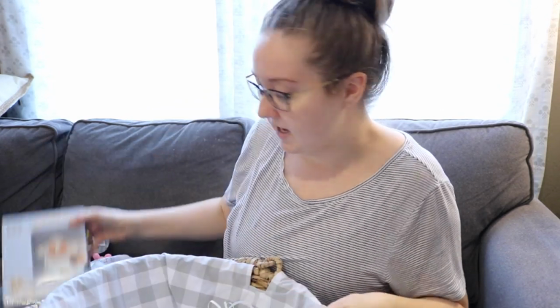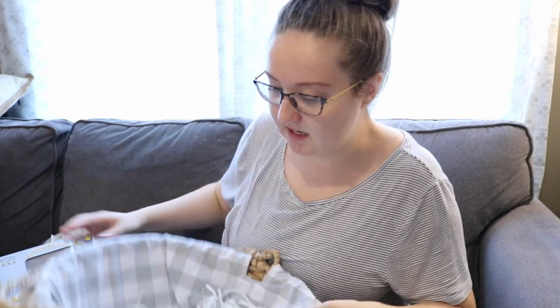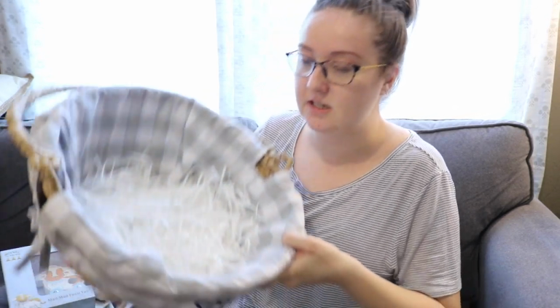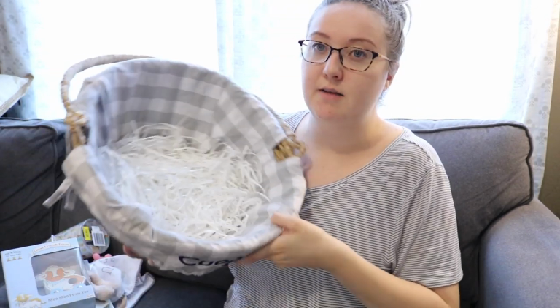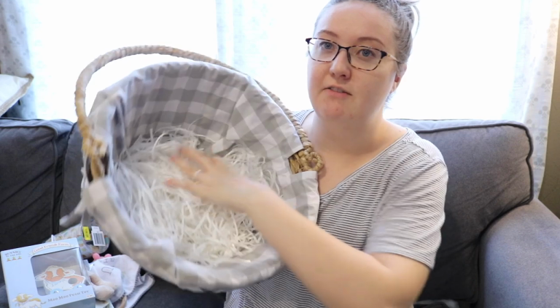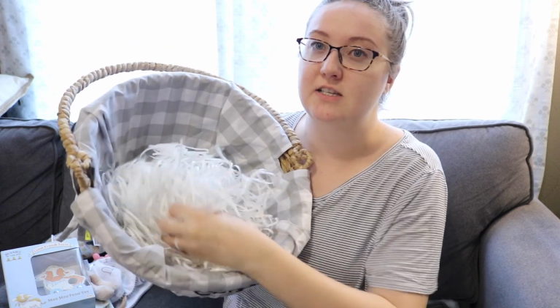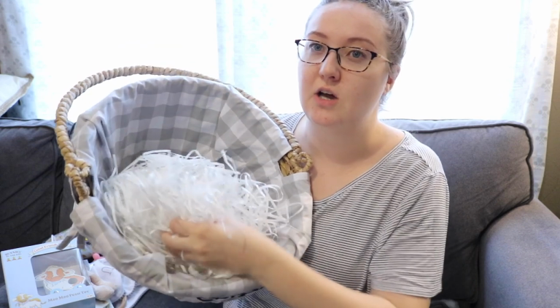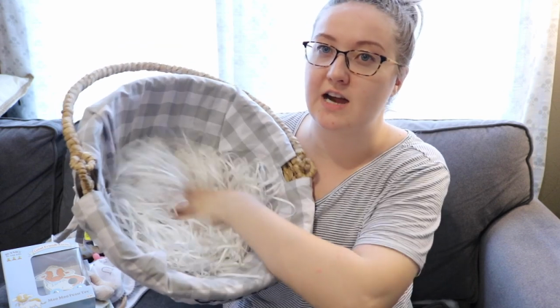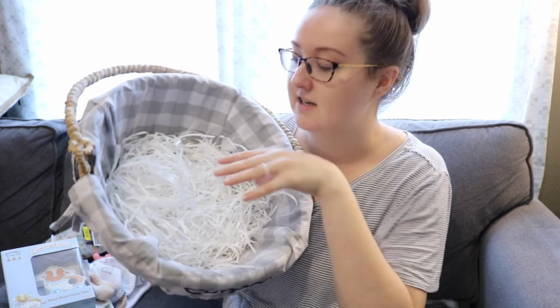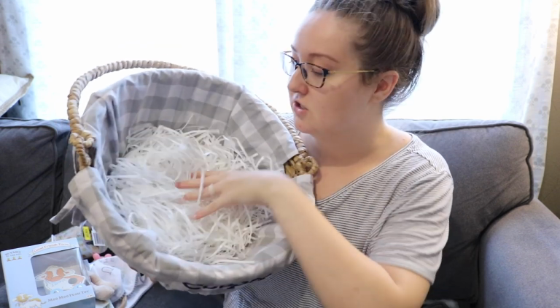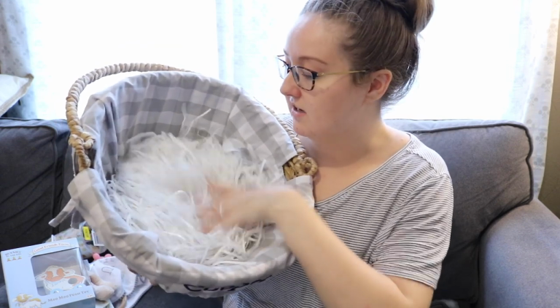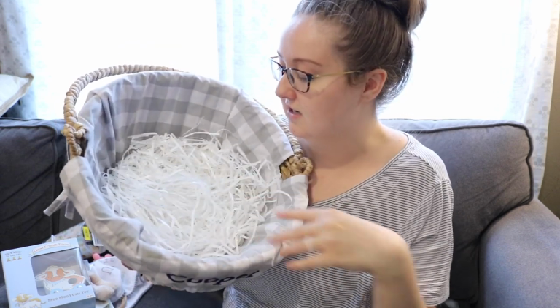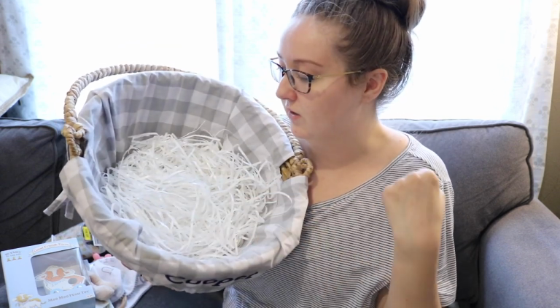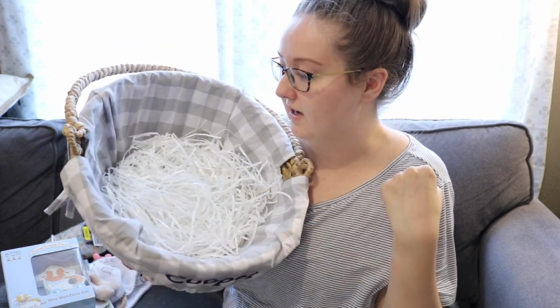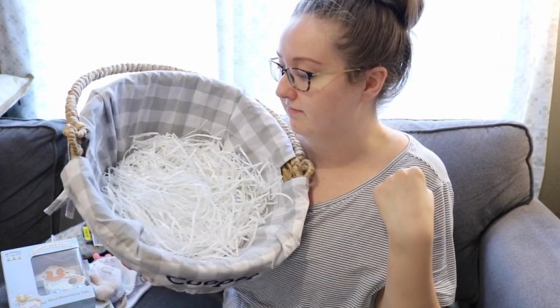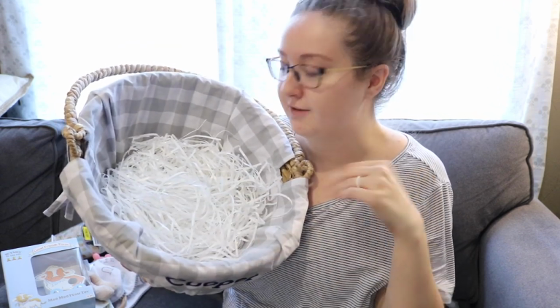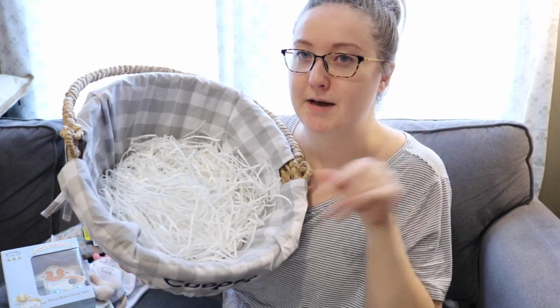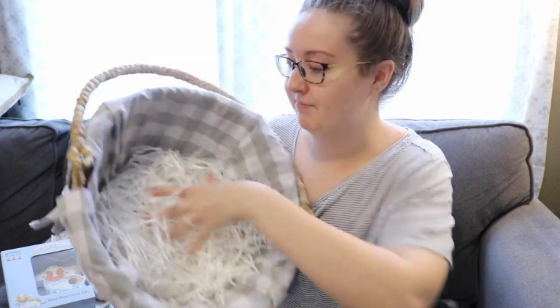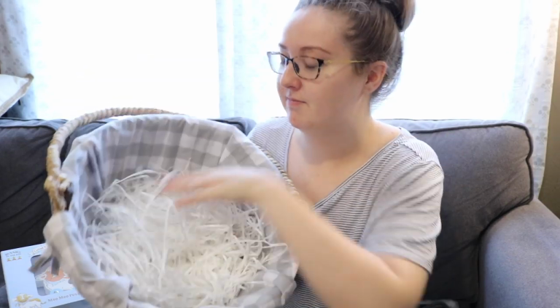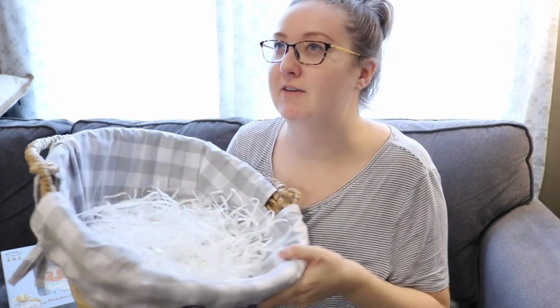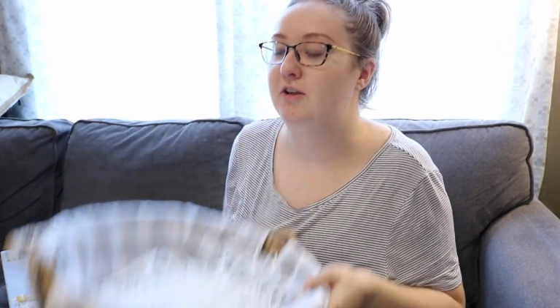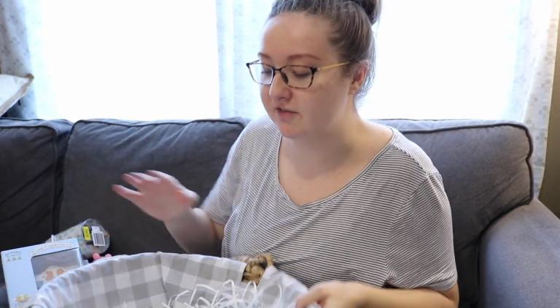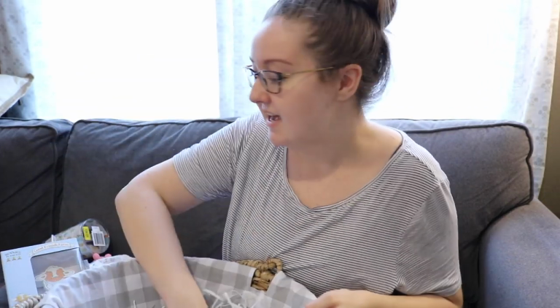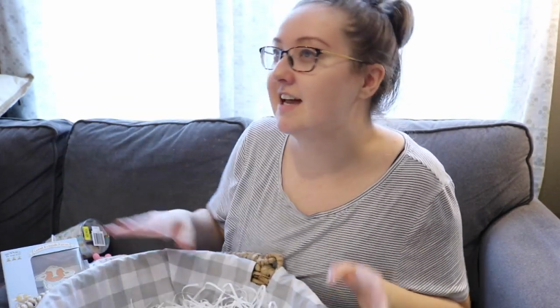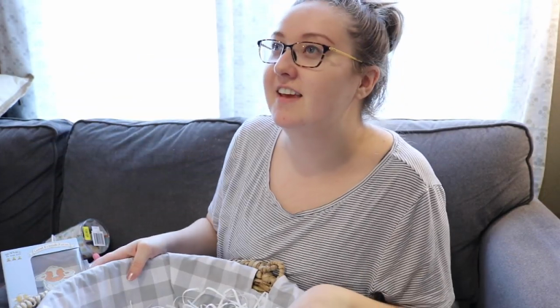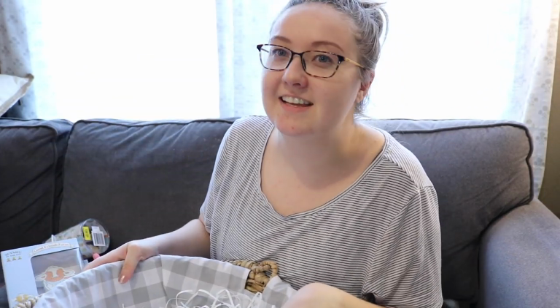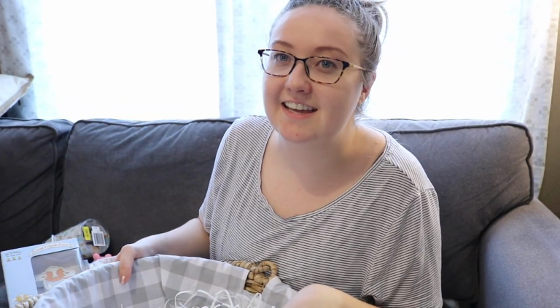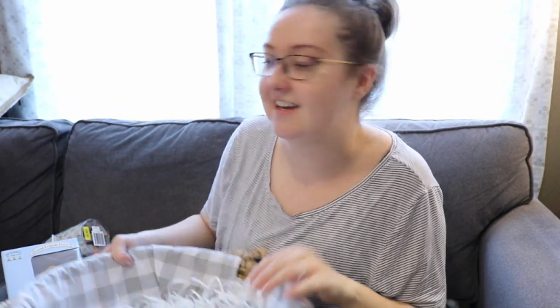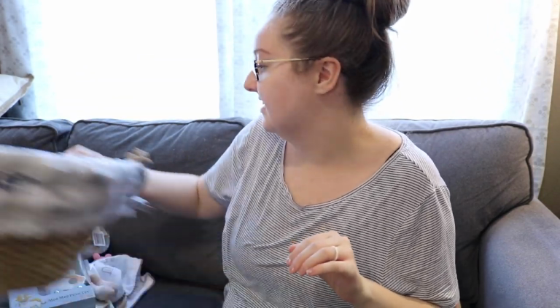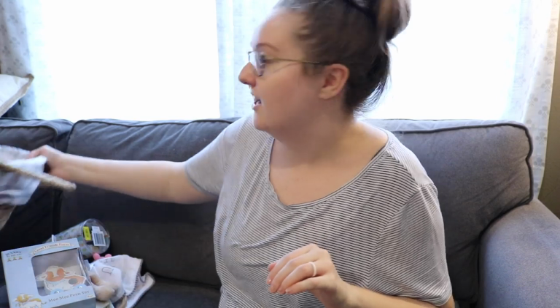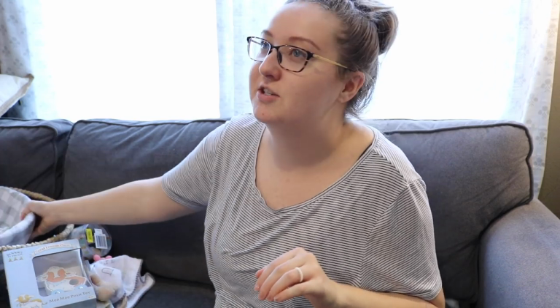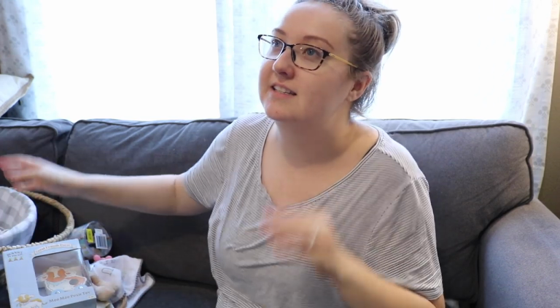In the bottom I just have this grass filler so it fills the bottom up and makes everything look a little better. That is everything that is in his Easter basket.